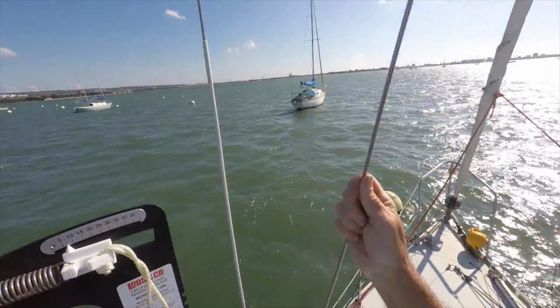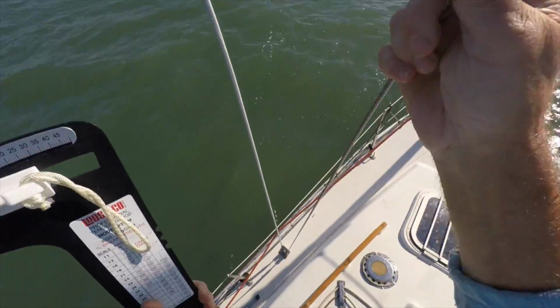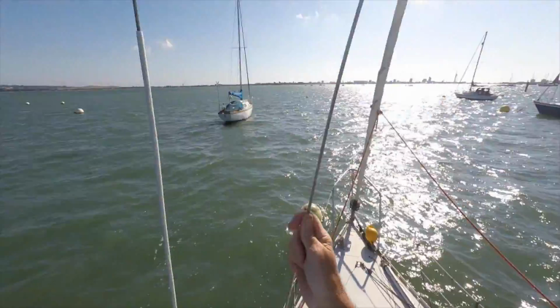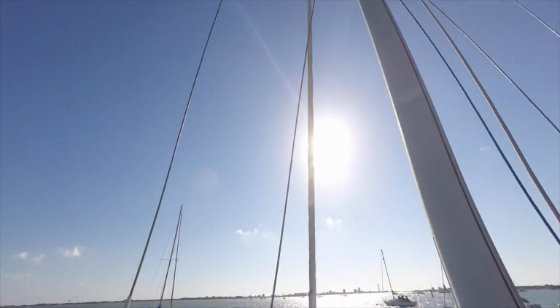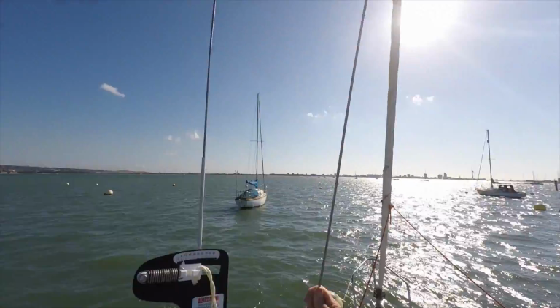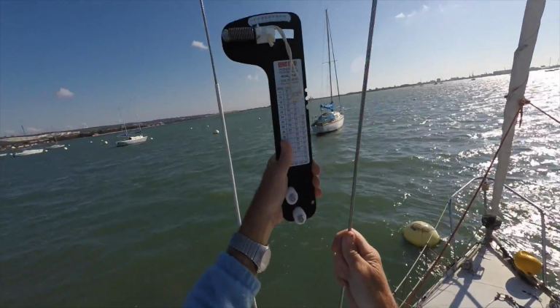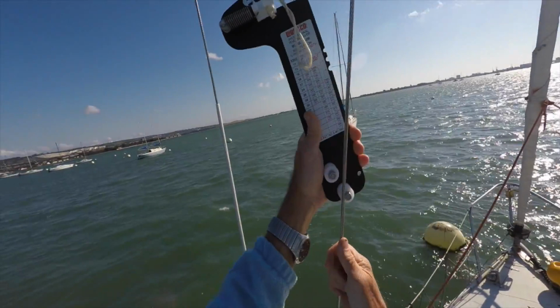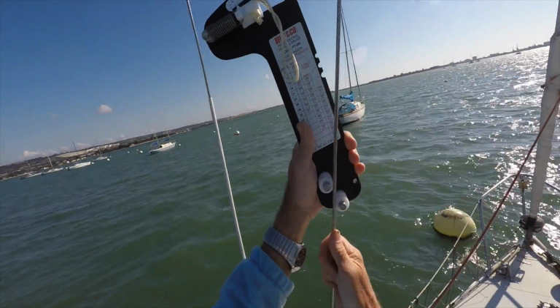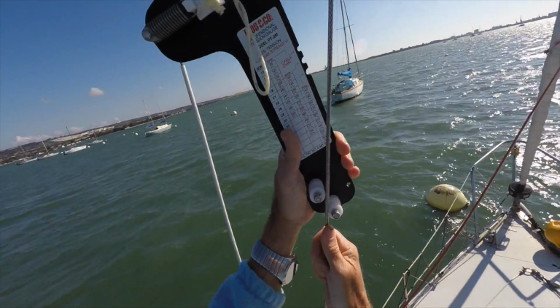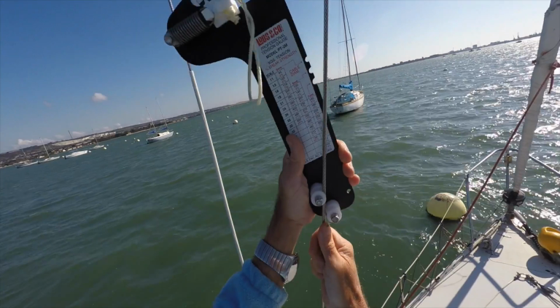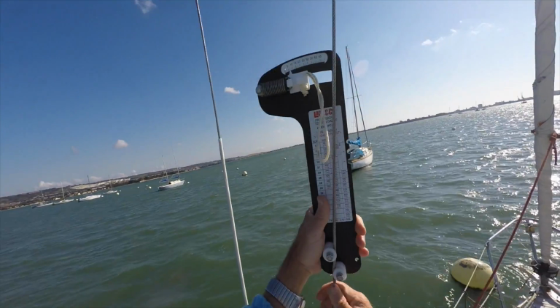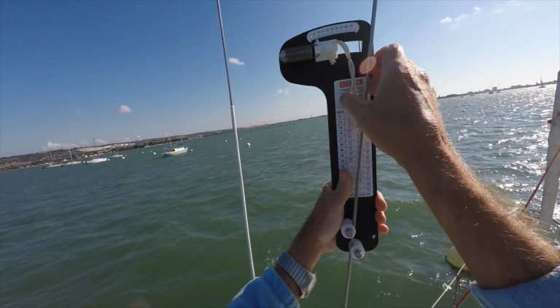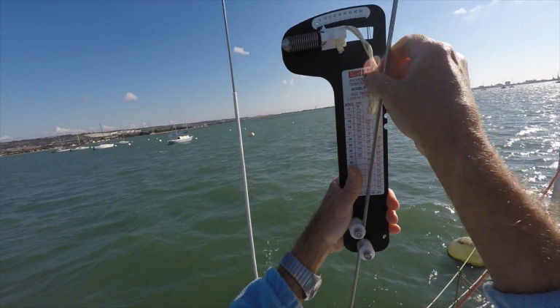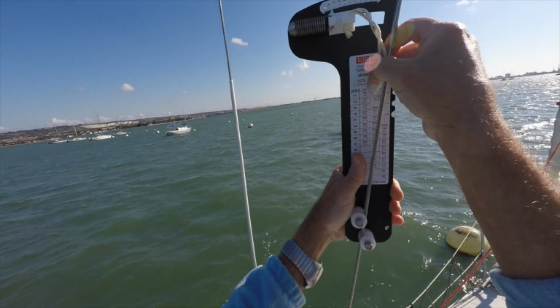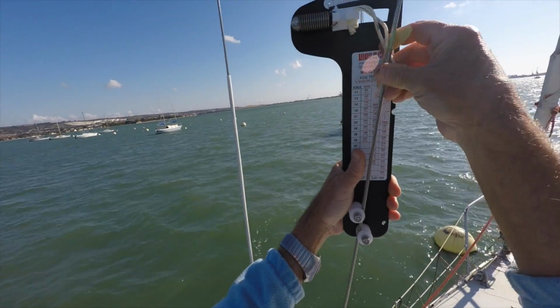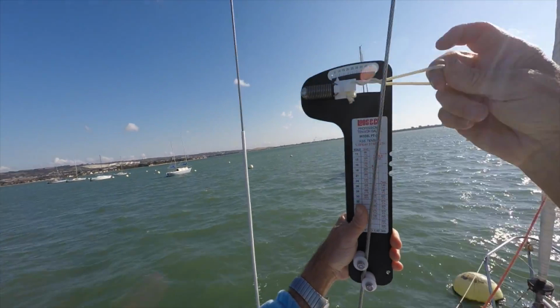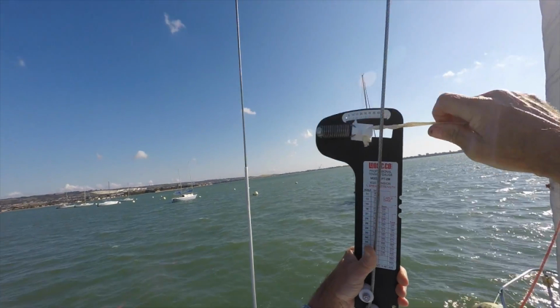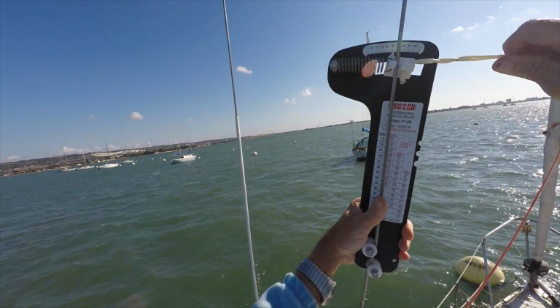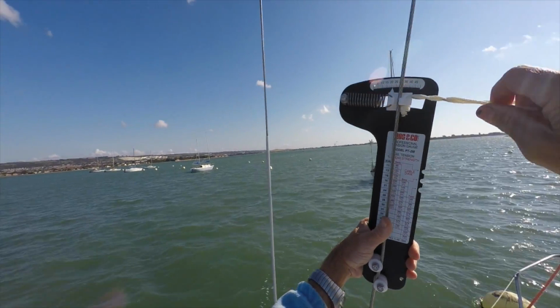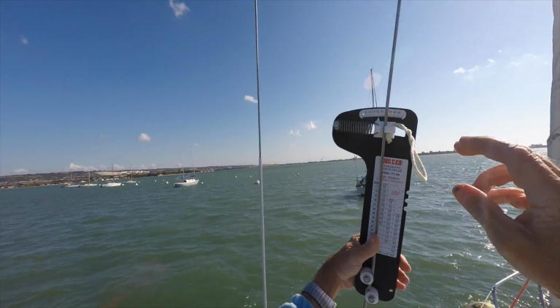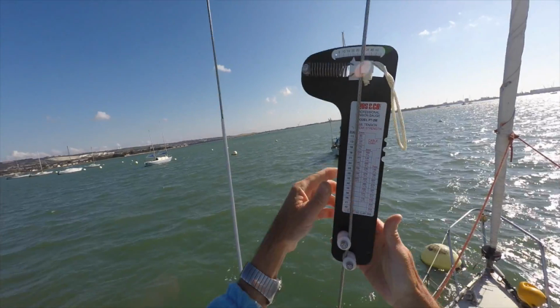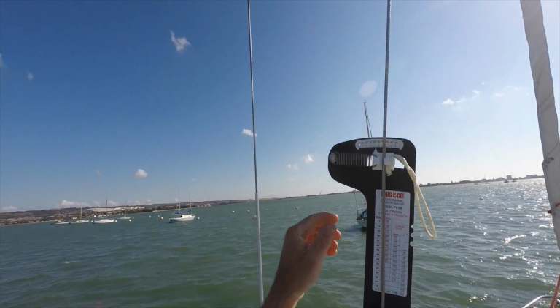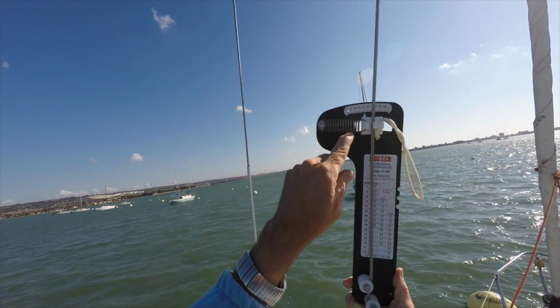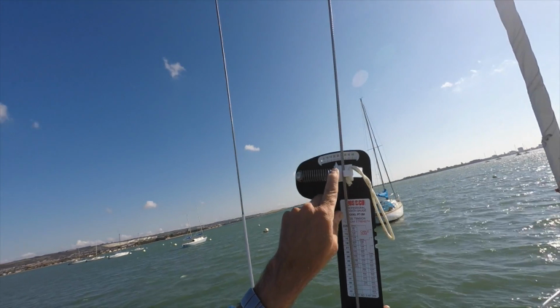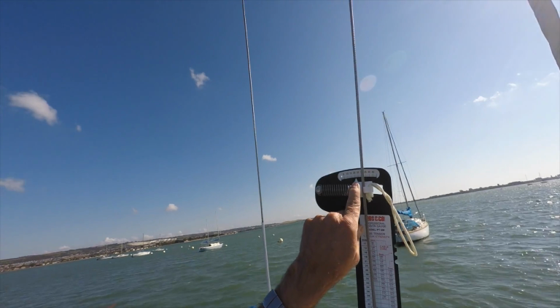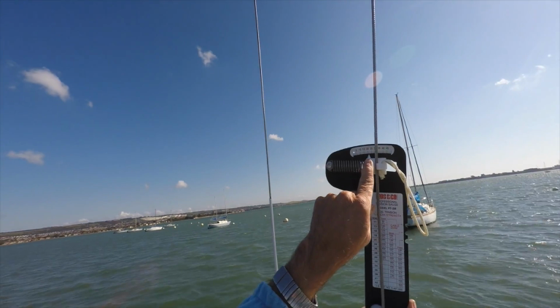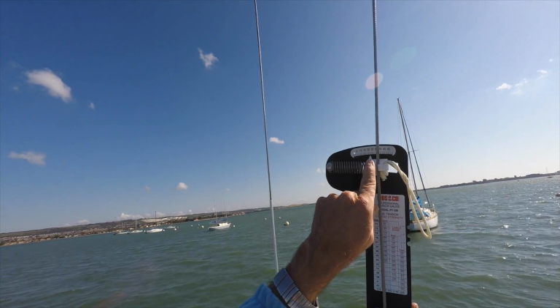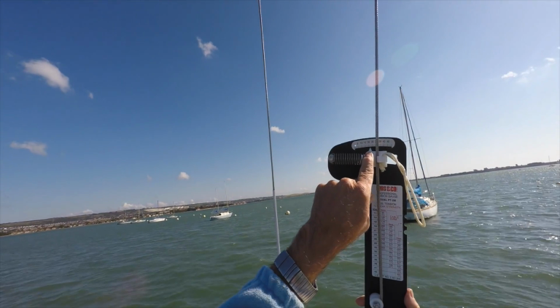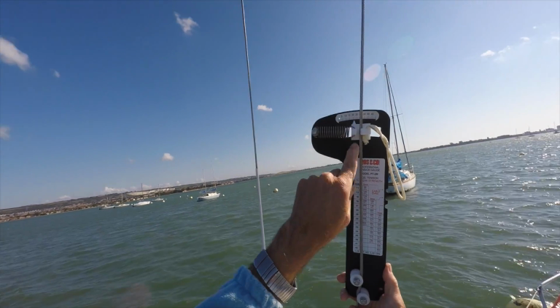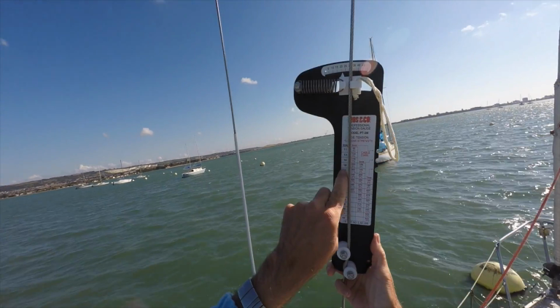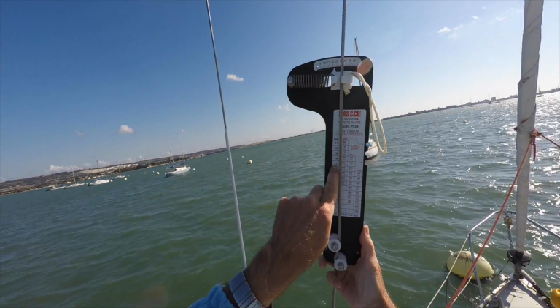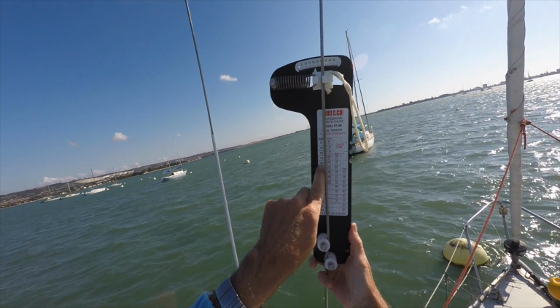Now on to the lower shroud — that's also reading a similar tension of around about 11% to 12%.